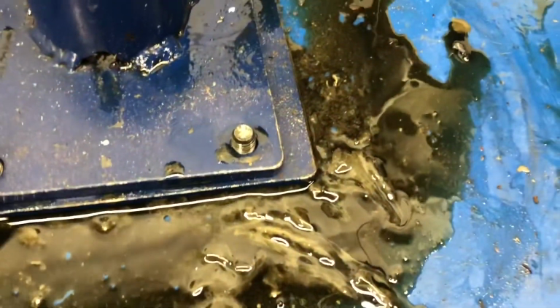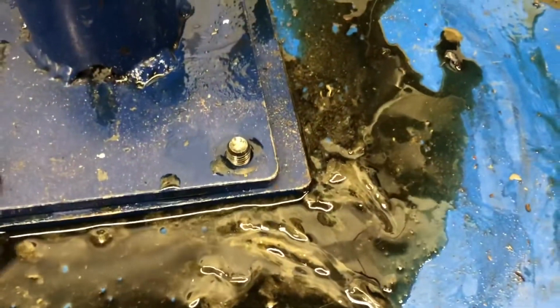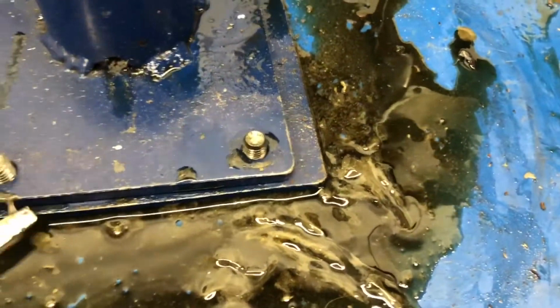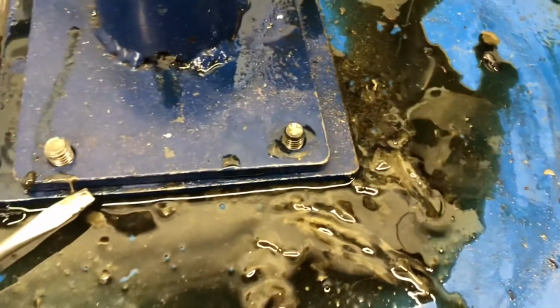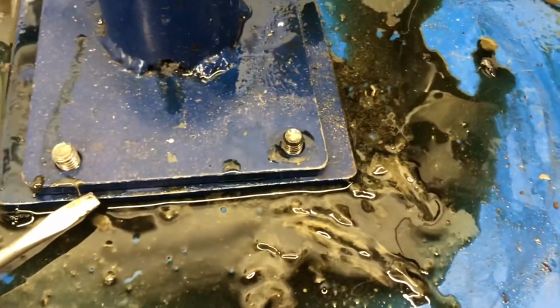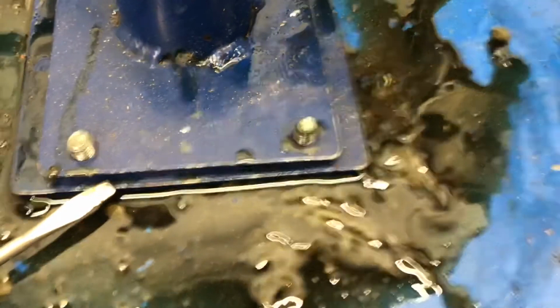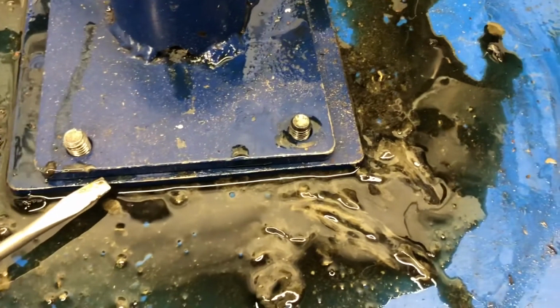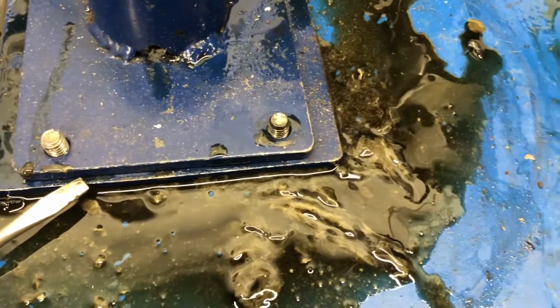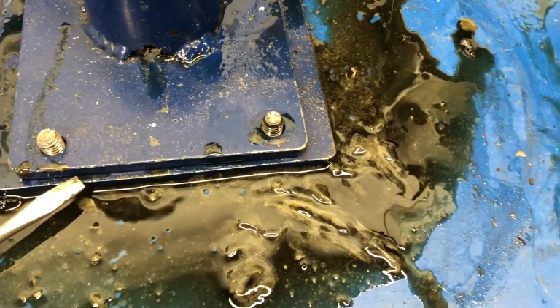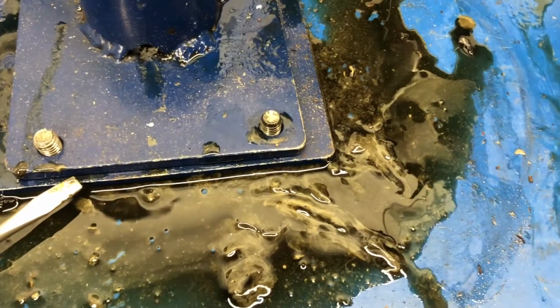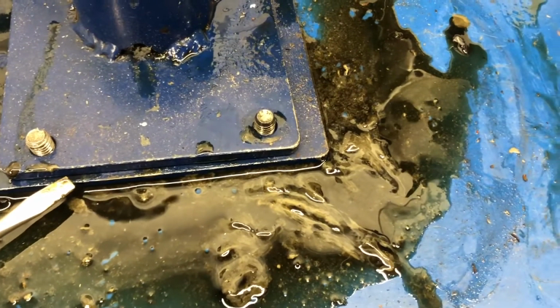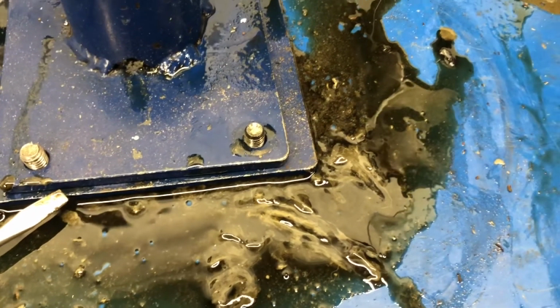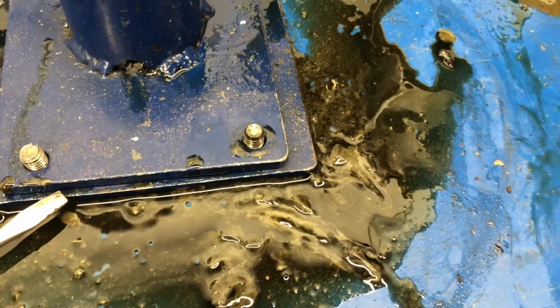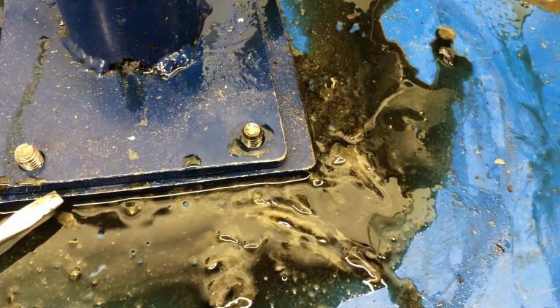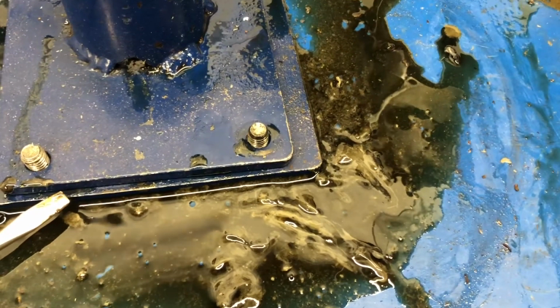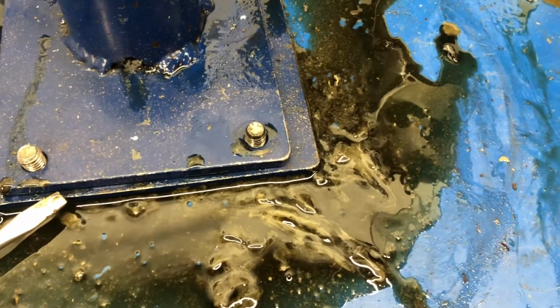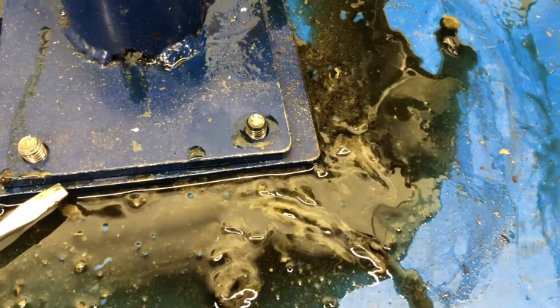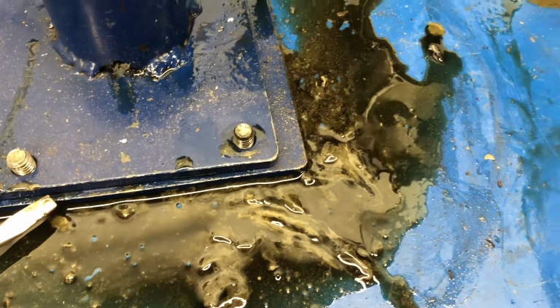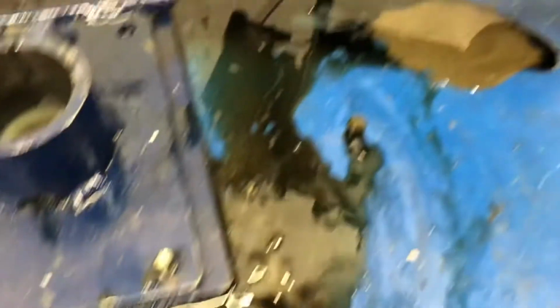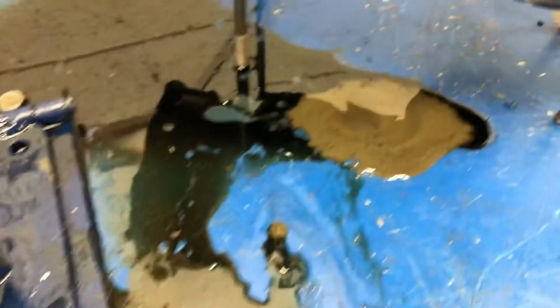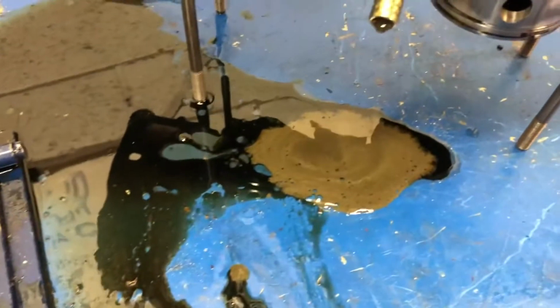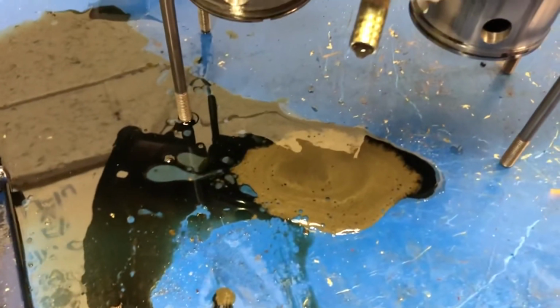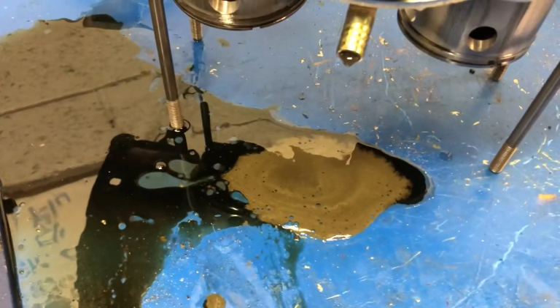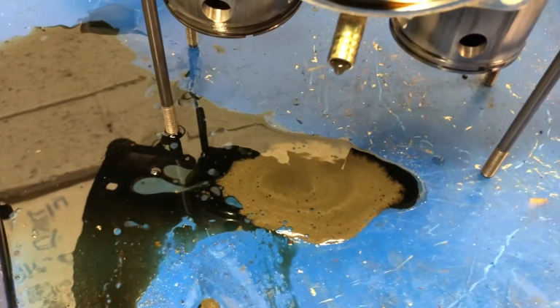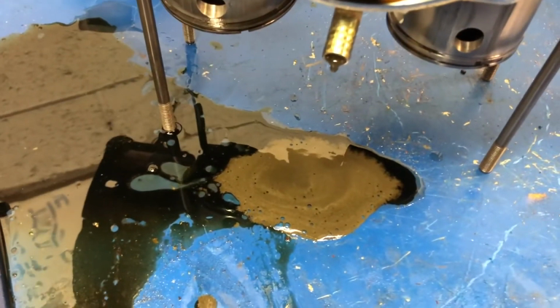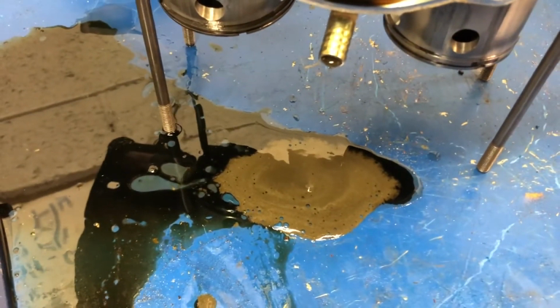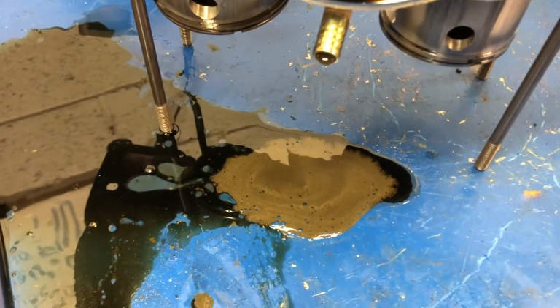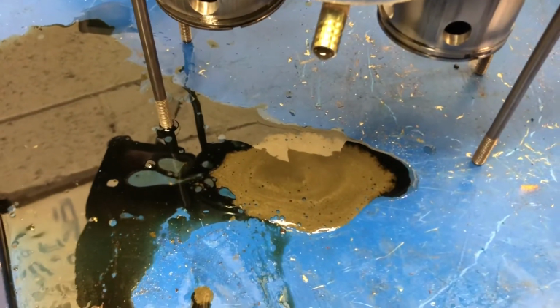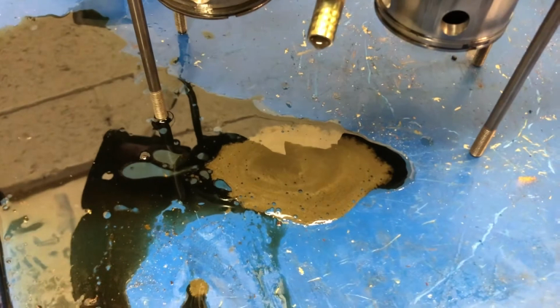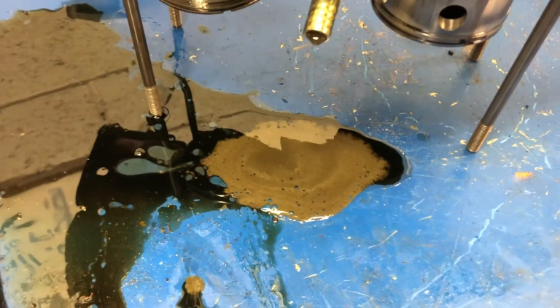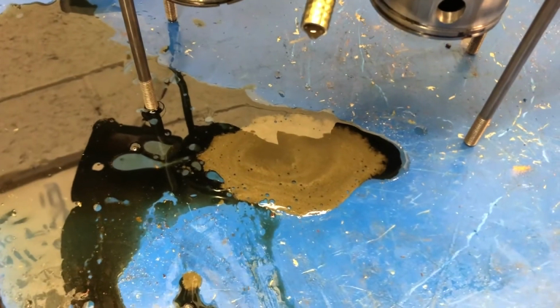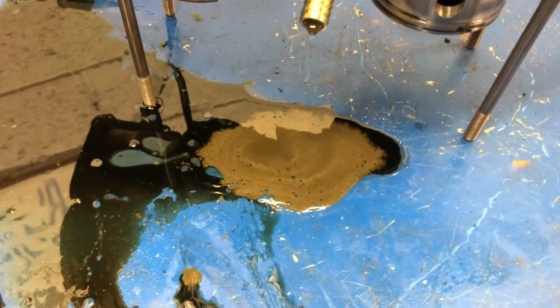So the lesson here is we need to be changing the rotary valve oil every hundred hours. And if it starts to come out looking like that, then you know it's time to stop — you've definitely got a problem that needs to be investigated.